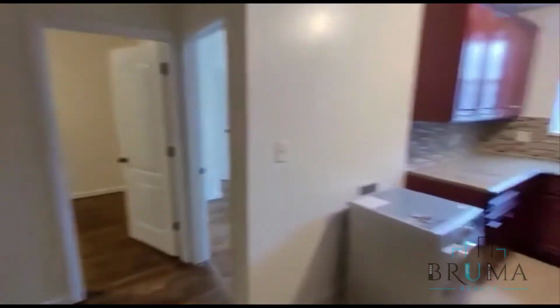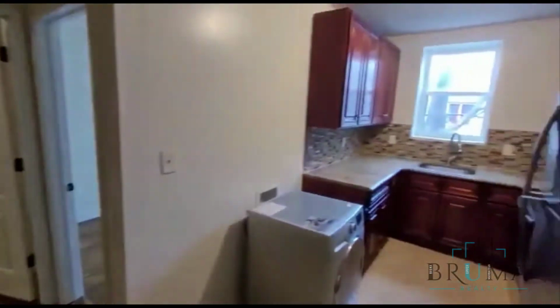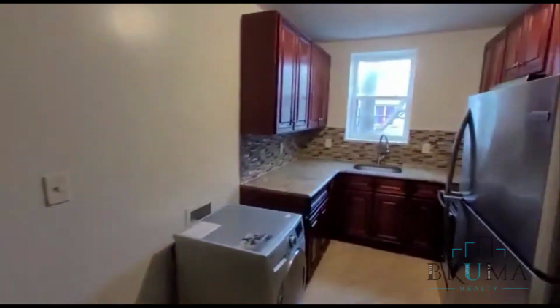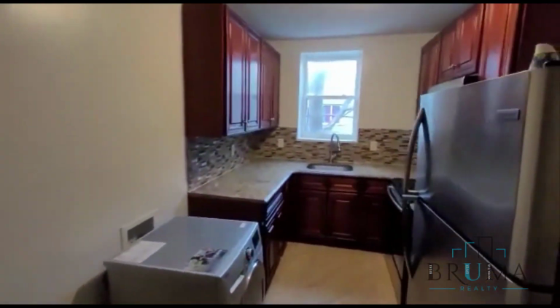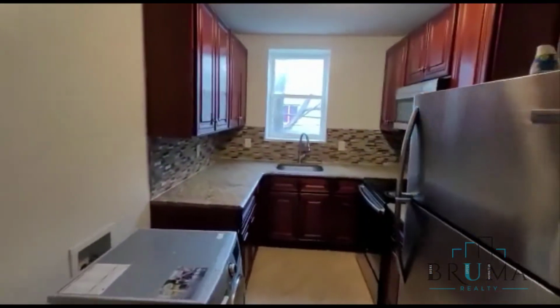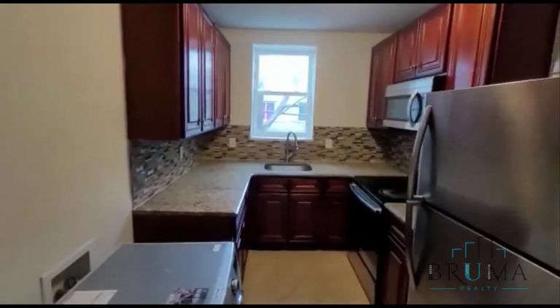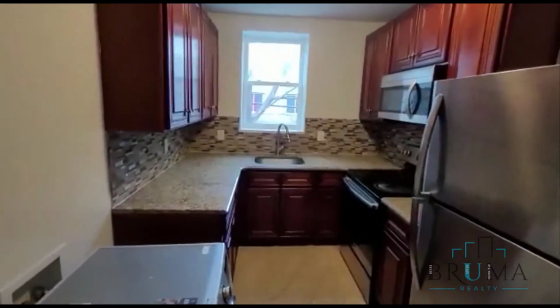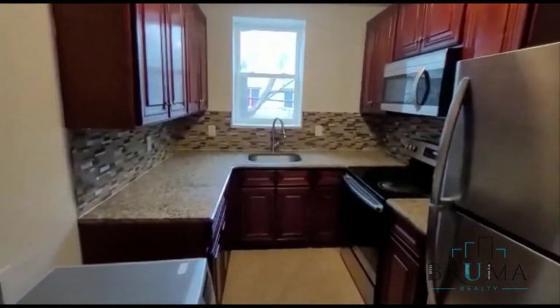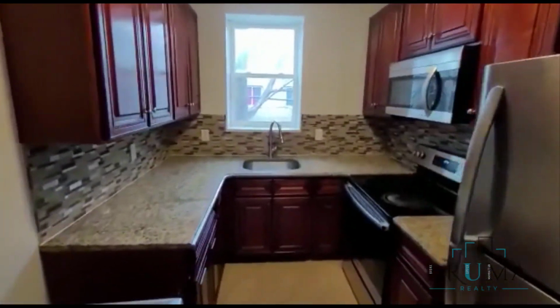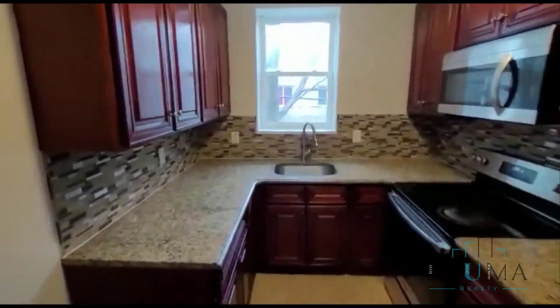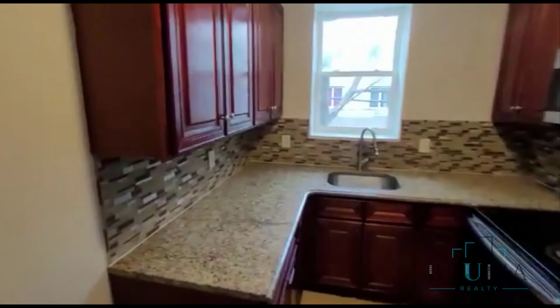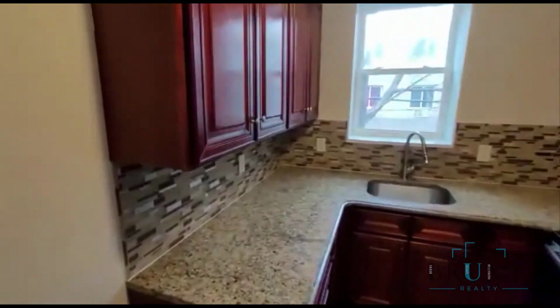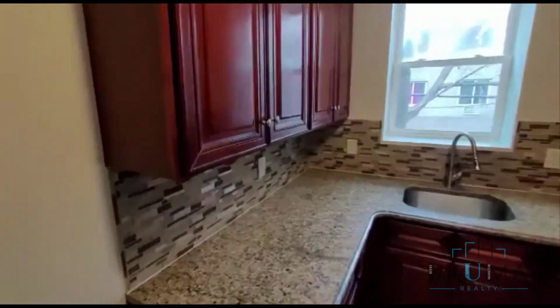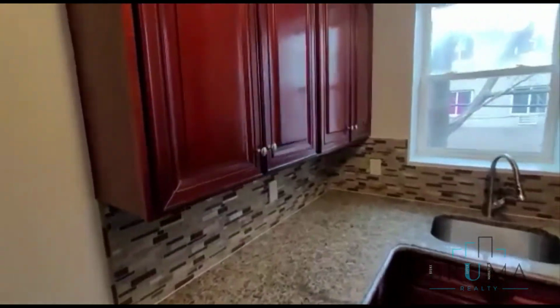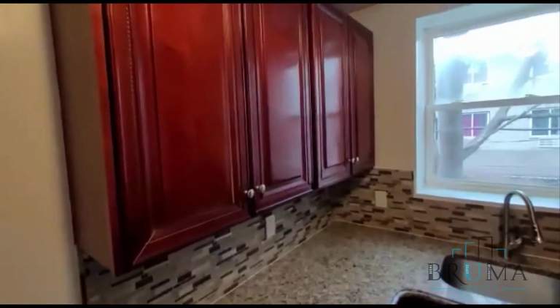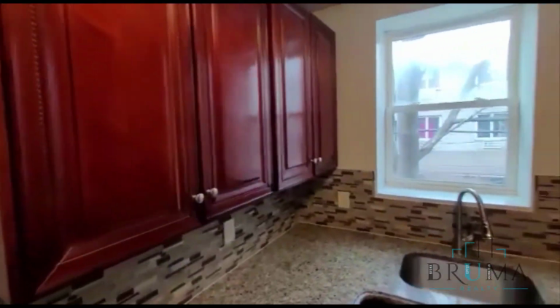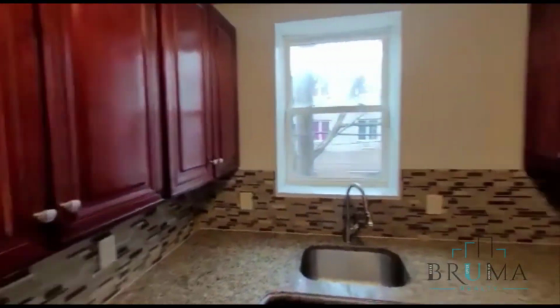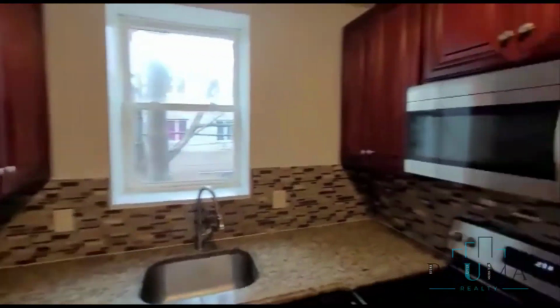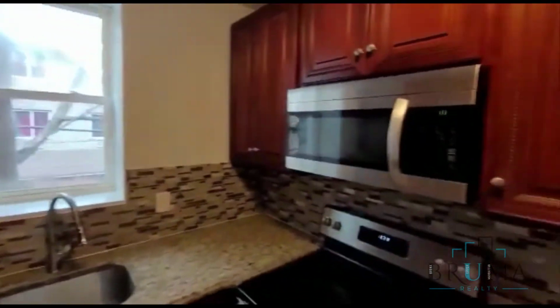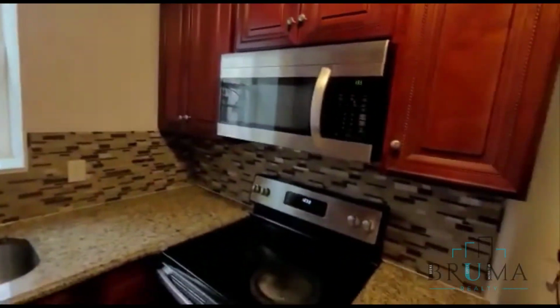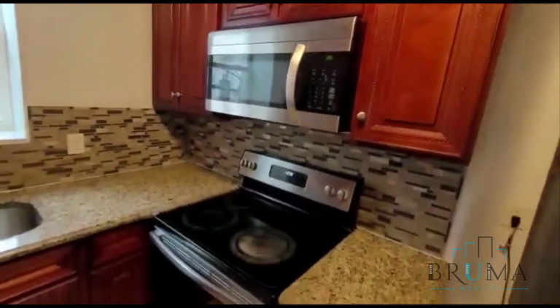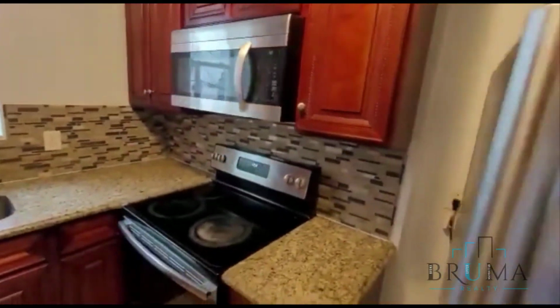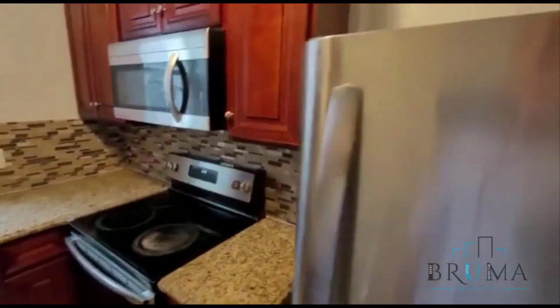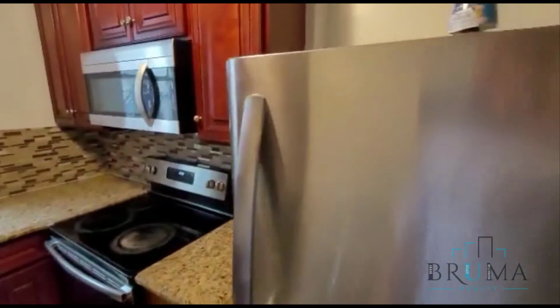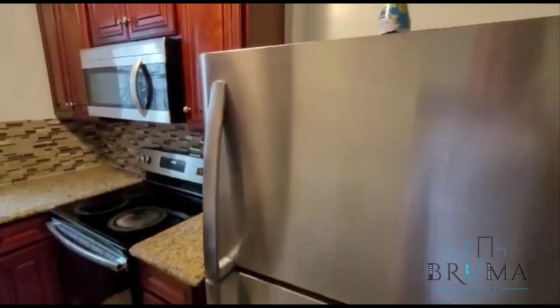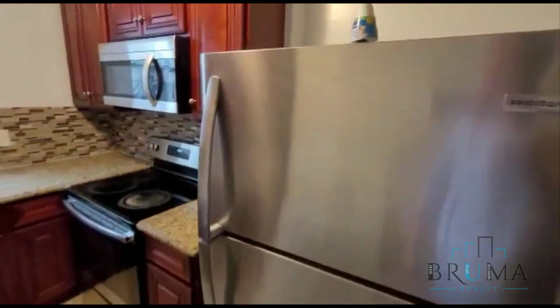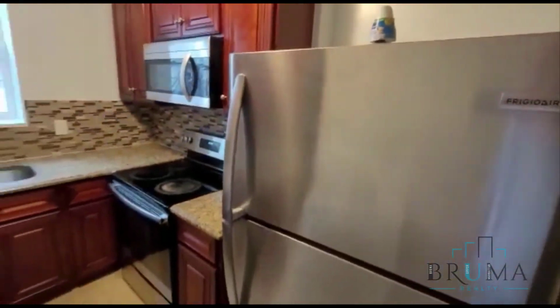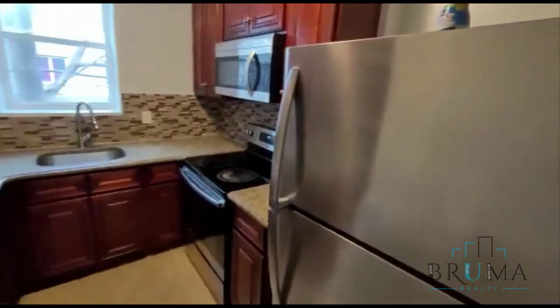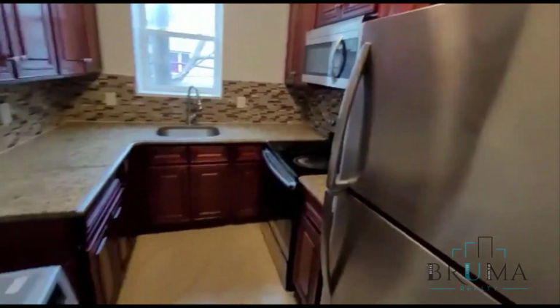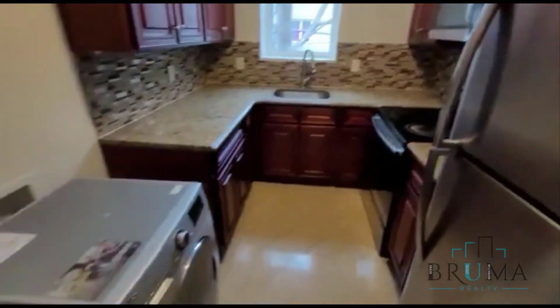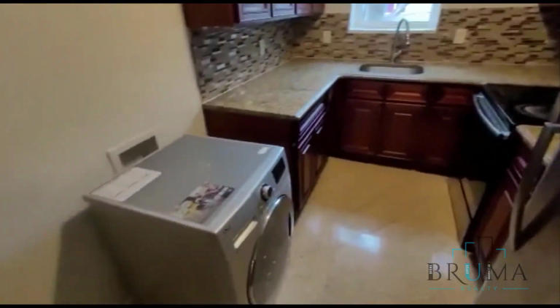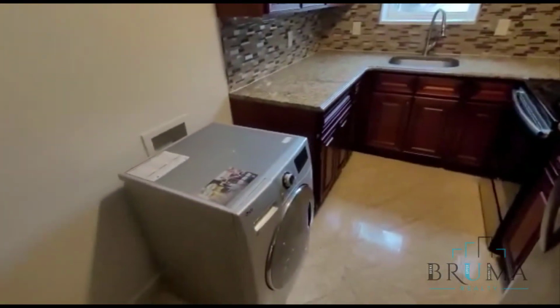This is the kitchen. Beautiful granite countertops, gorgeous backsplash, wooden cabinets, stainless steel appliances. This unit does come with a washer.